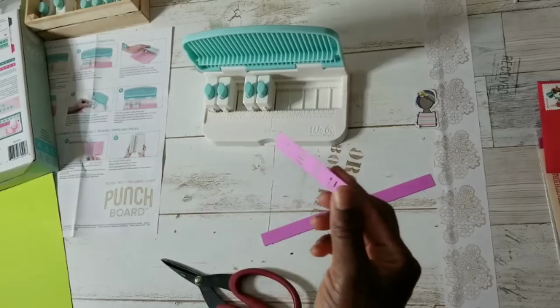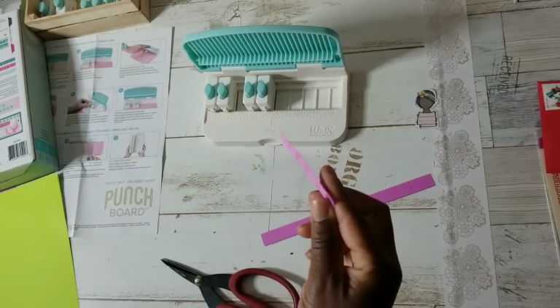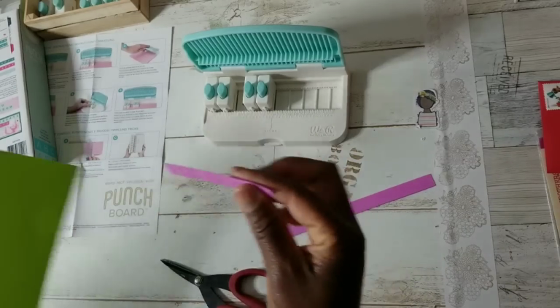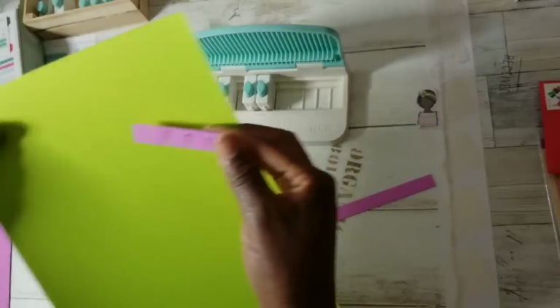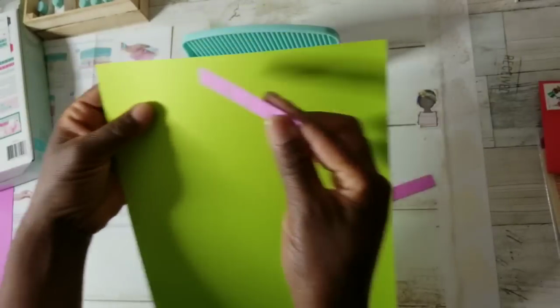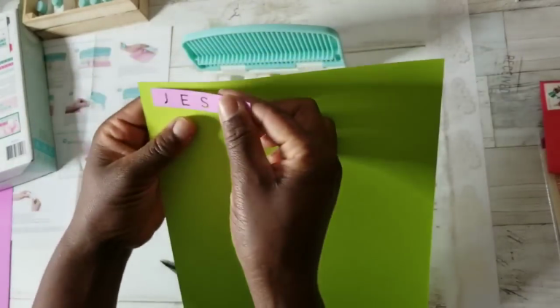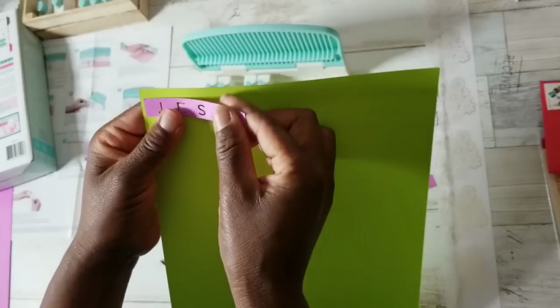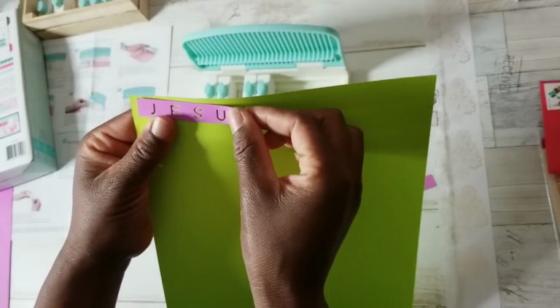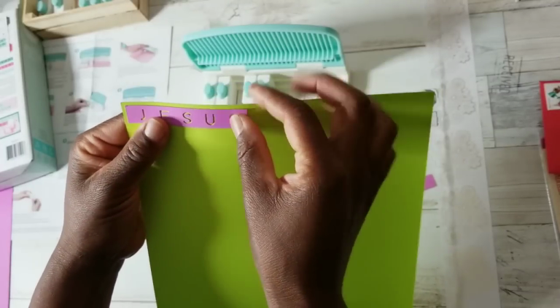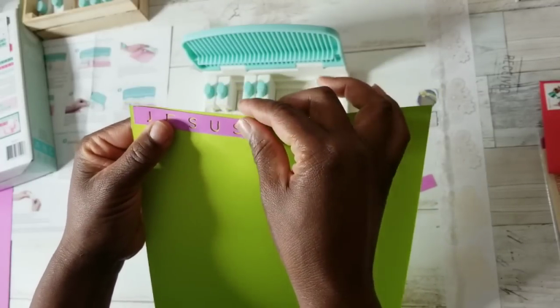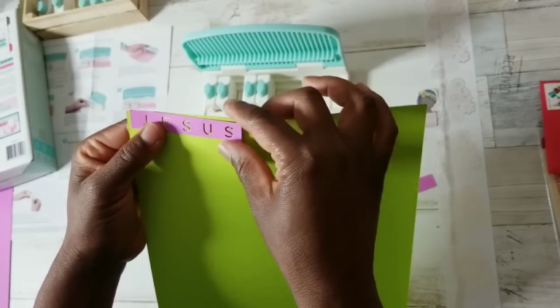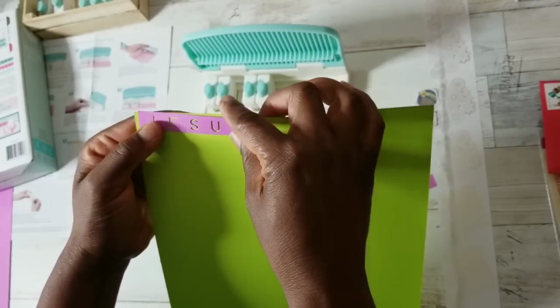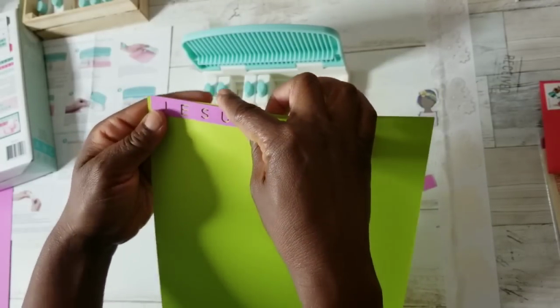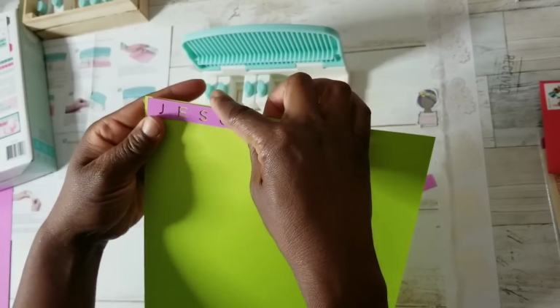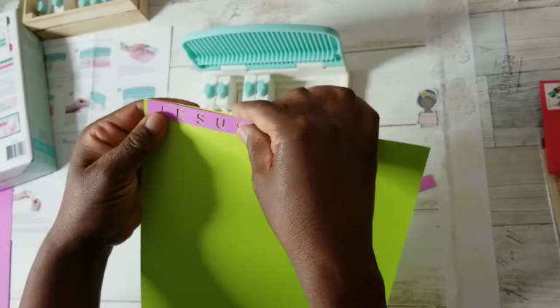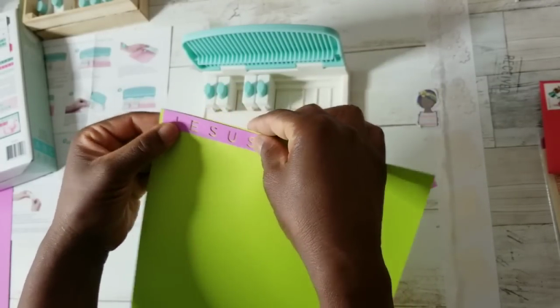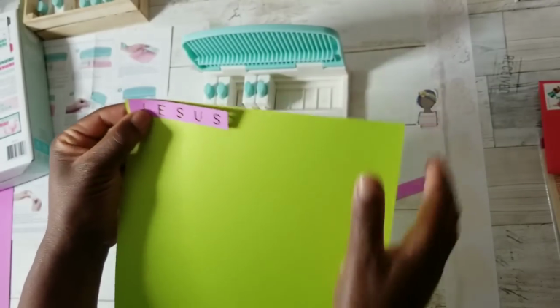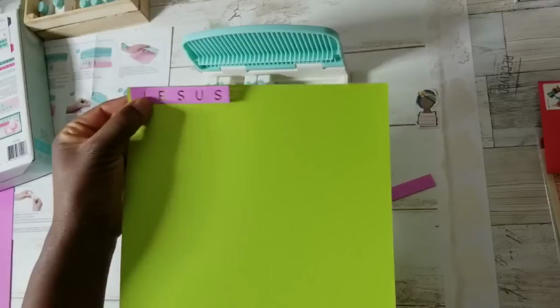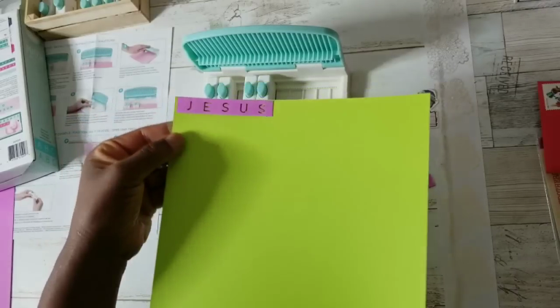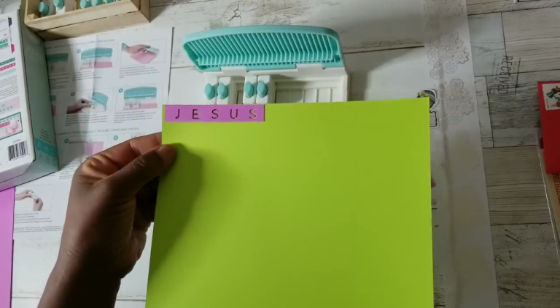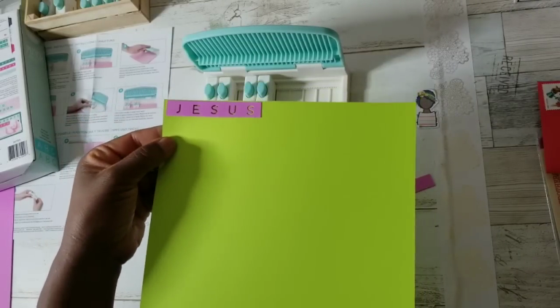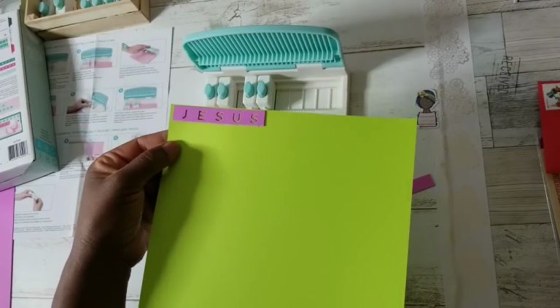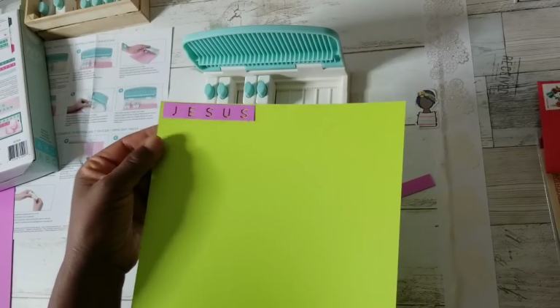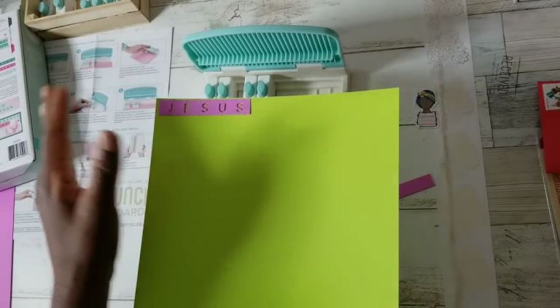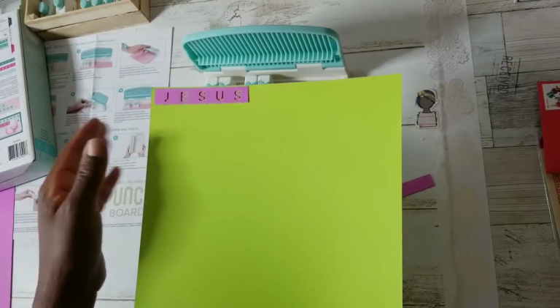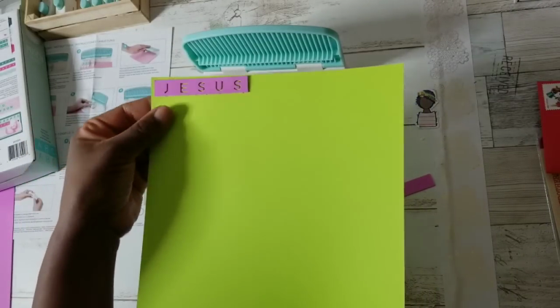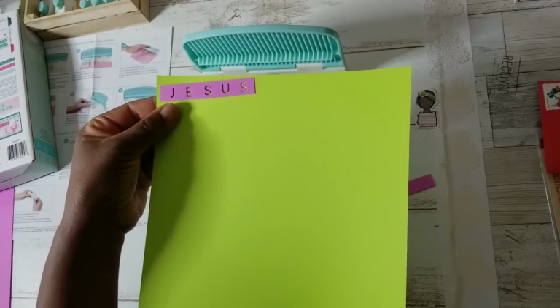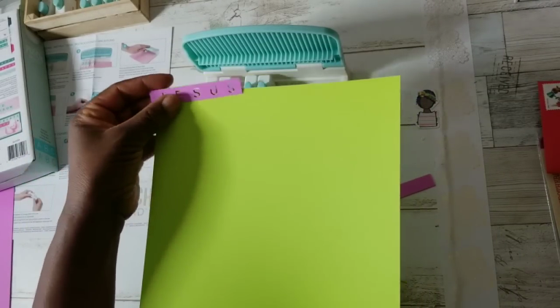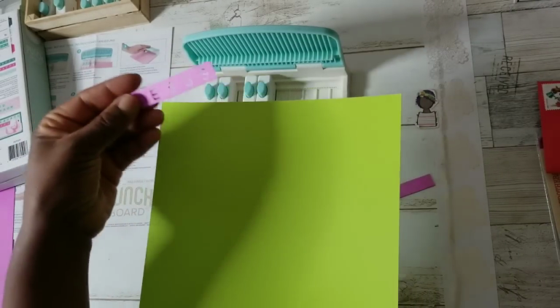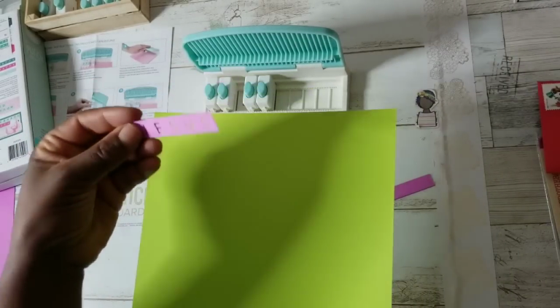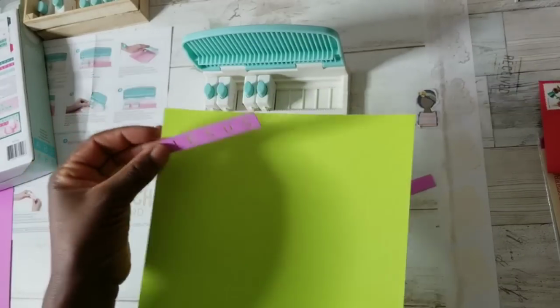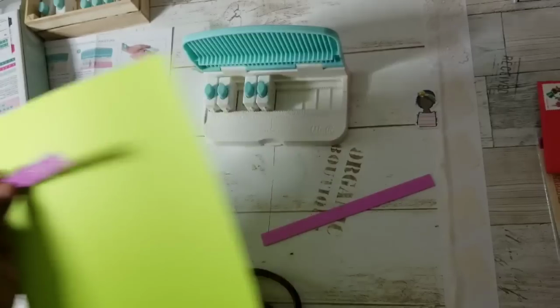You can back it with another color cardstock and look at that — oh my goodness. You can personalize any name, any phrase. That was so easy.